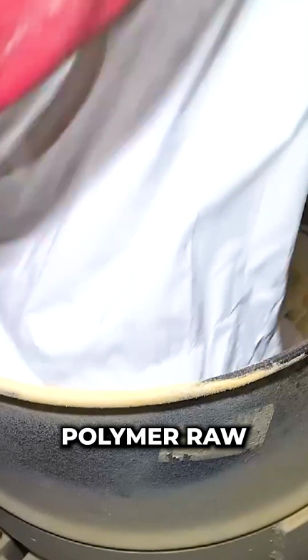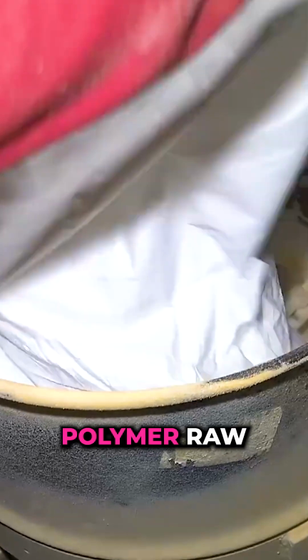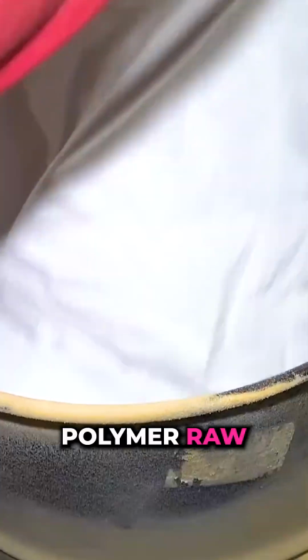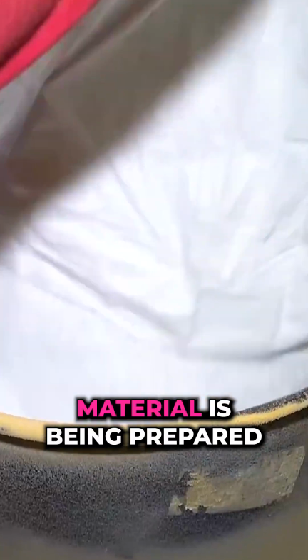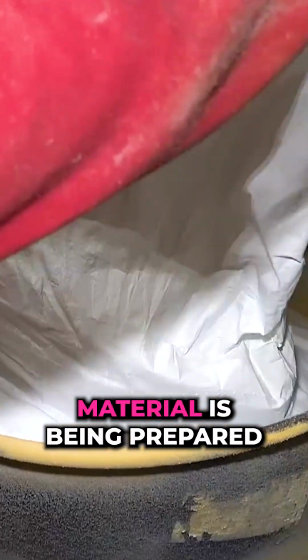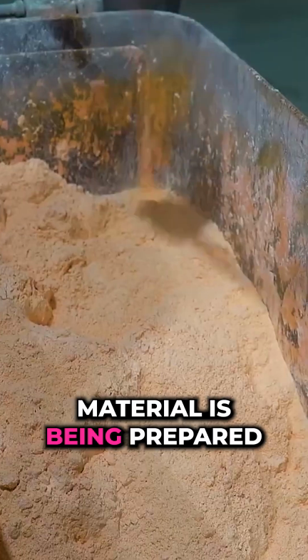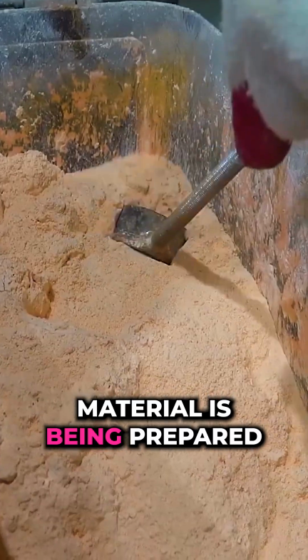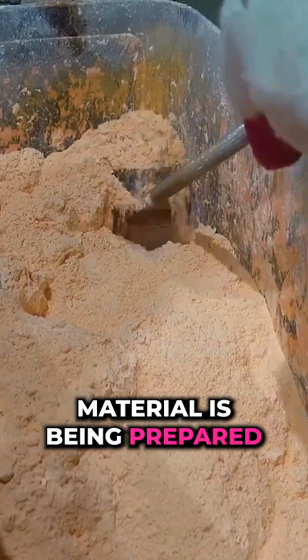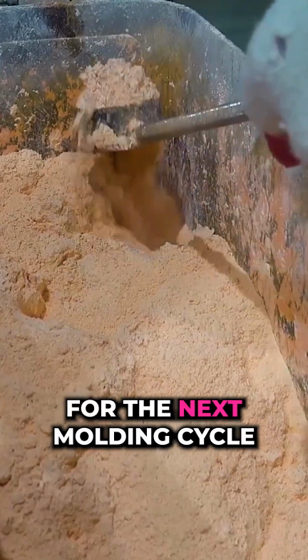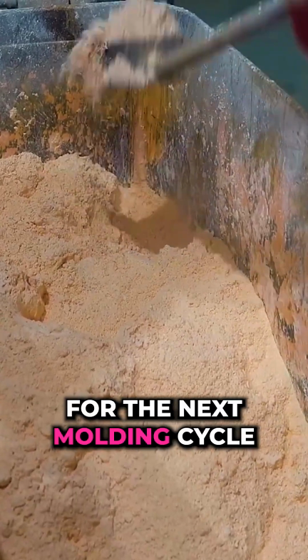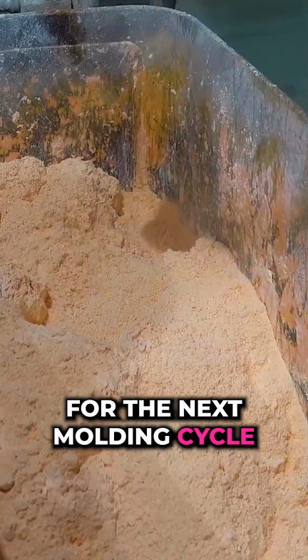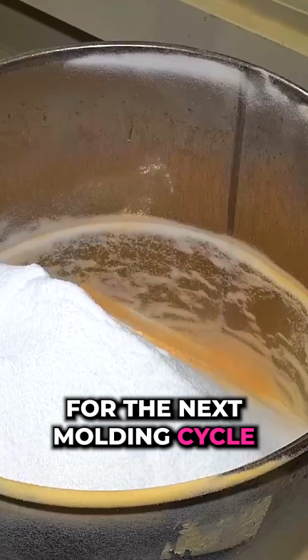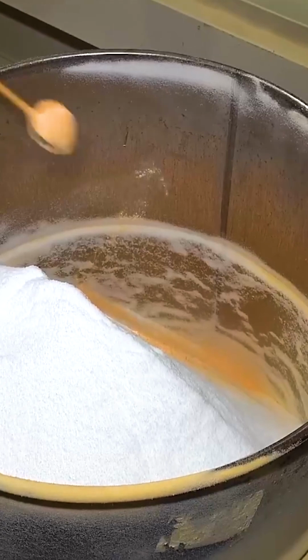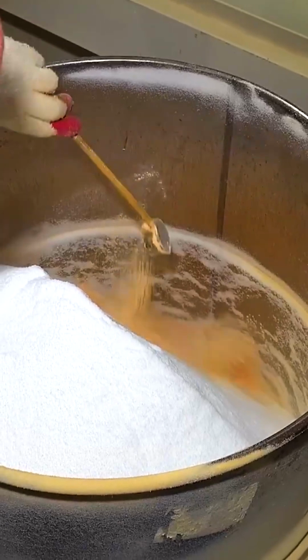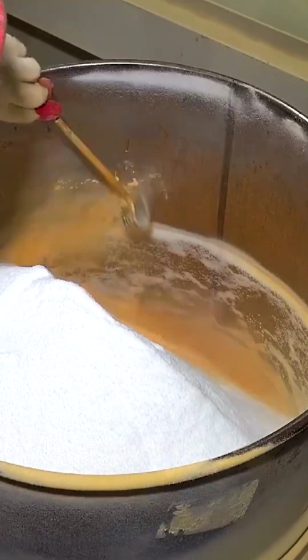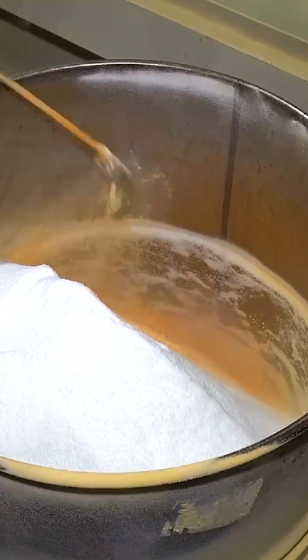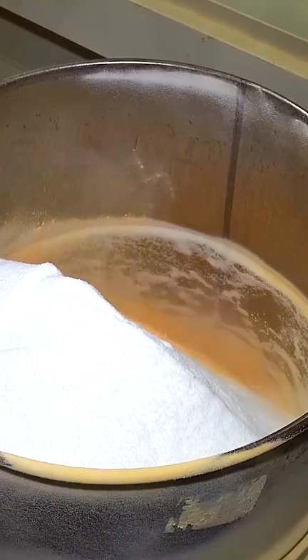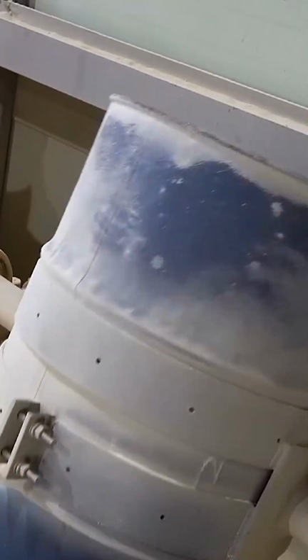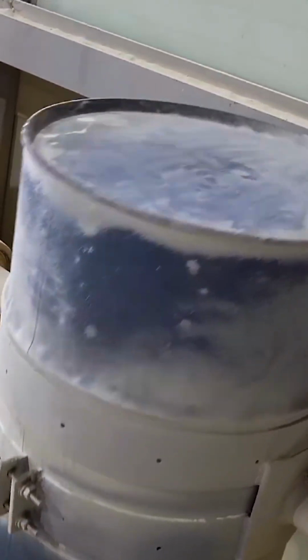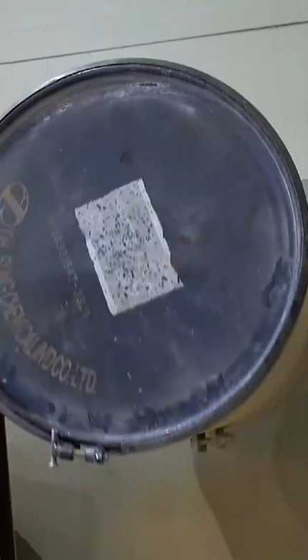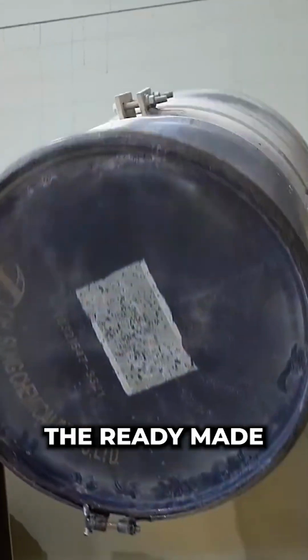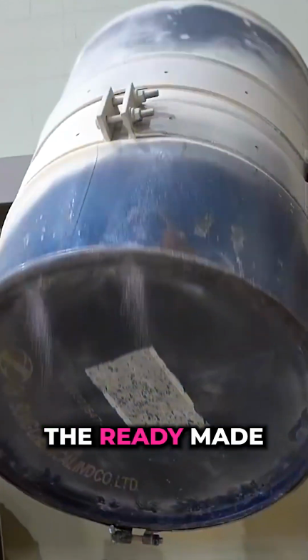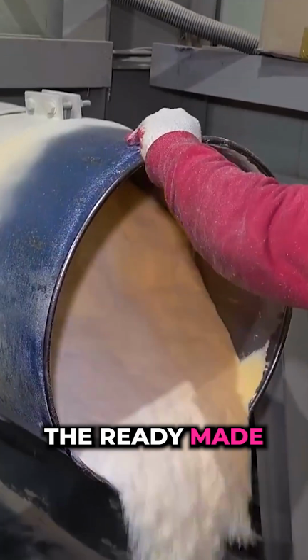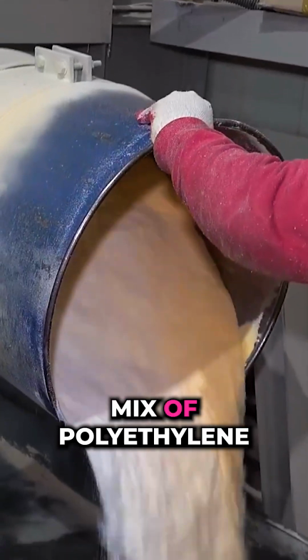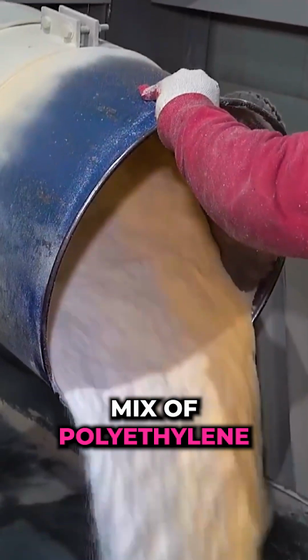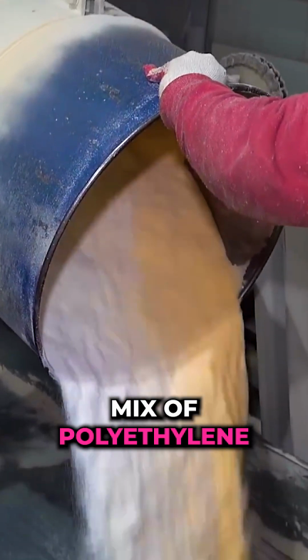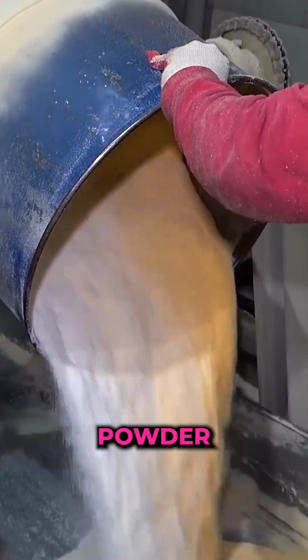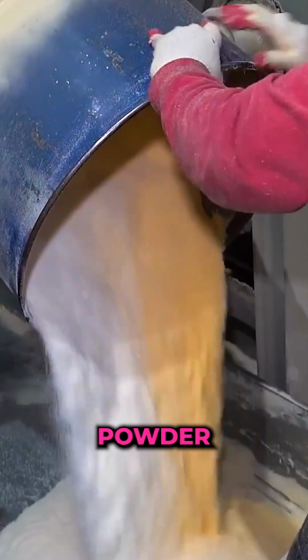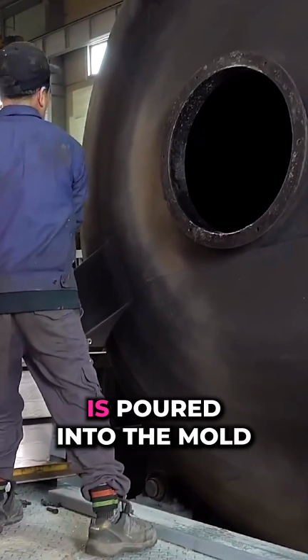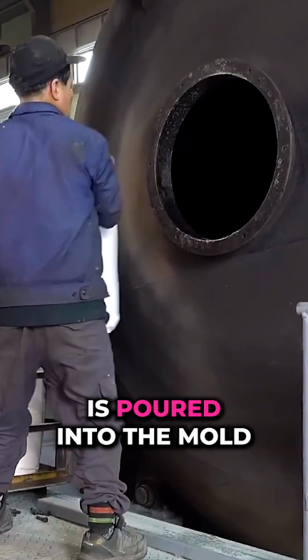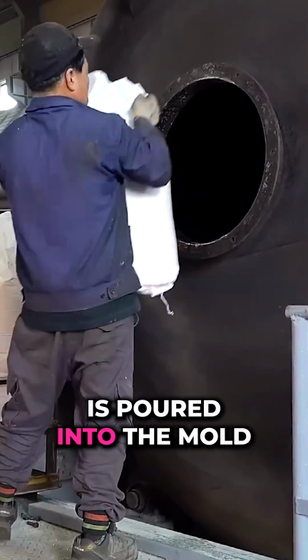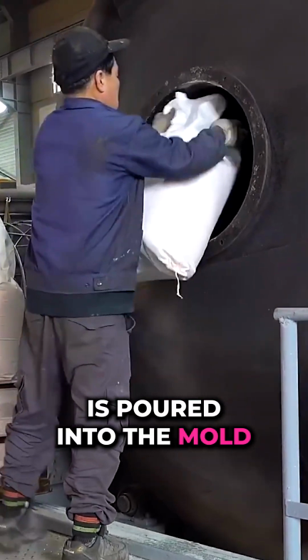Polymer raw material is being prepared for the next moulding cycle. The ready-made mix of polyethylene powder is poured into the mould.